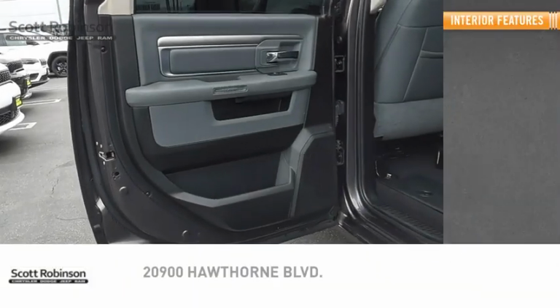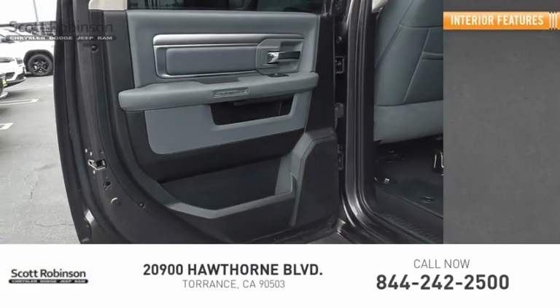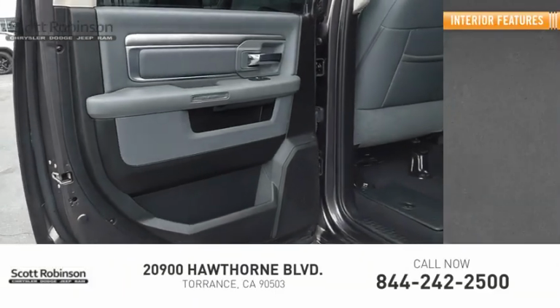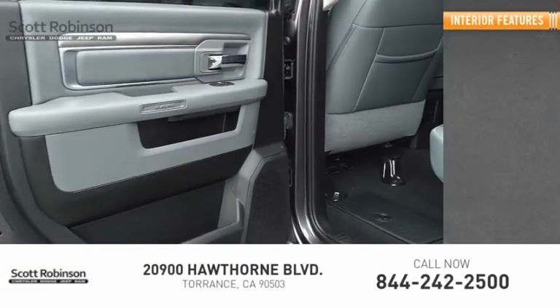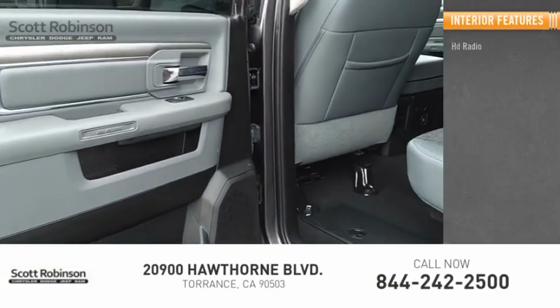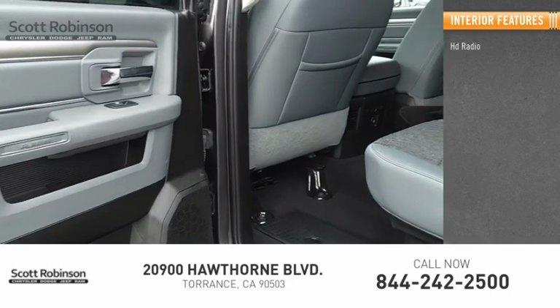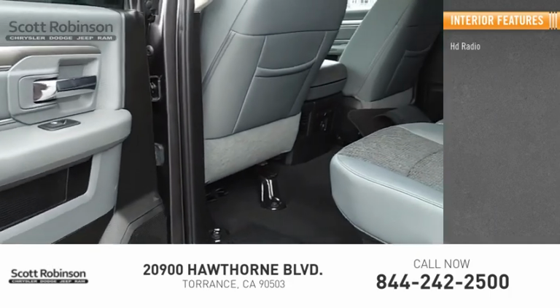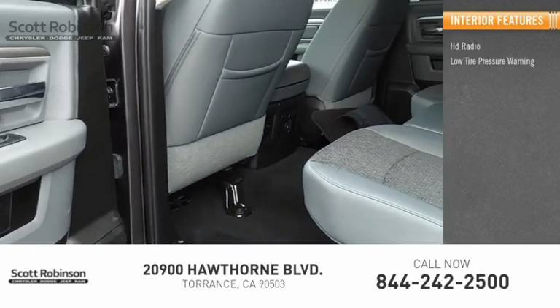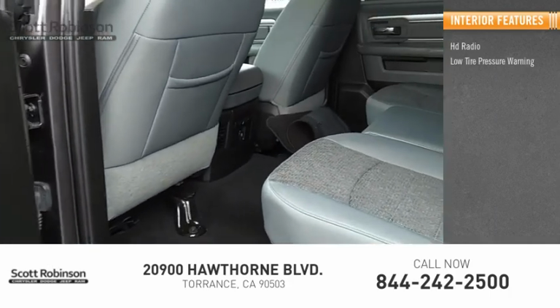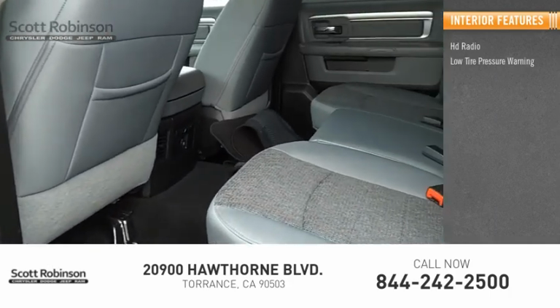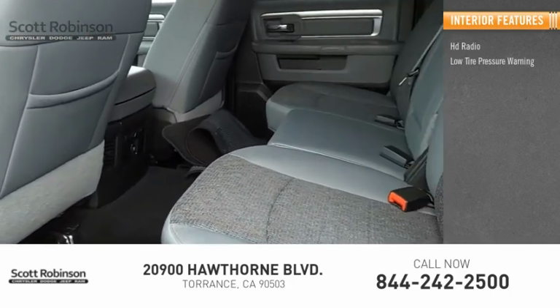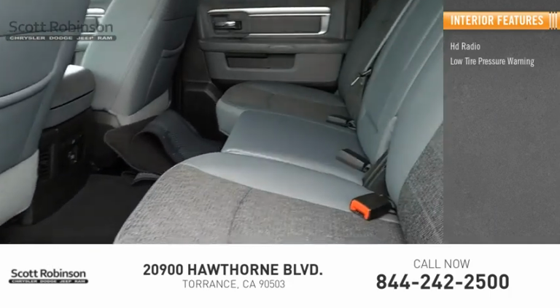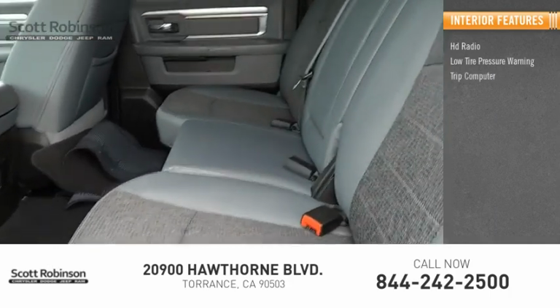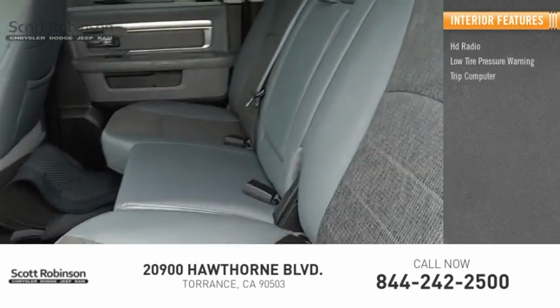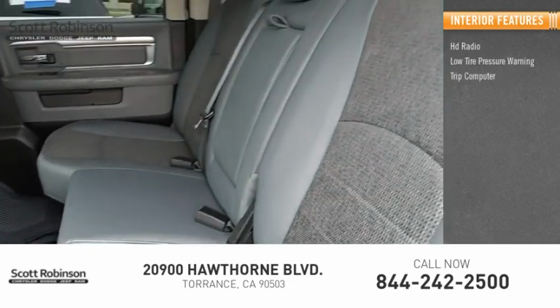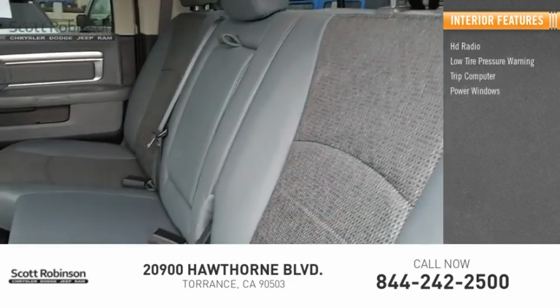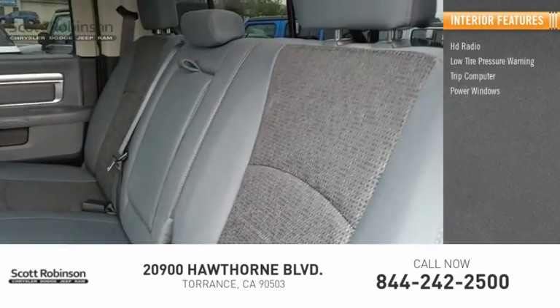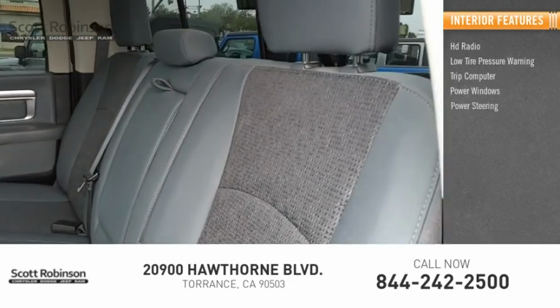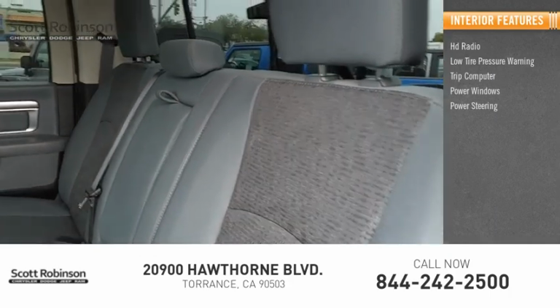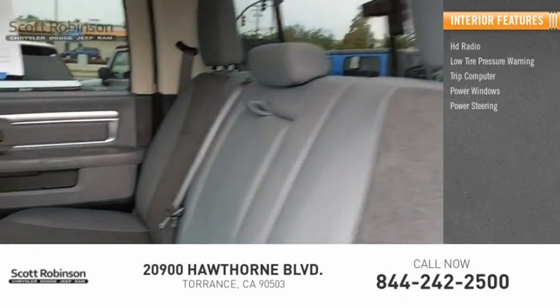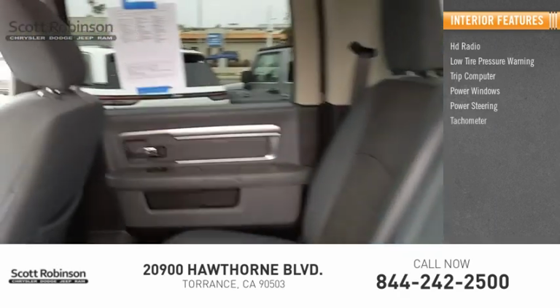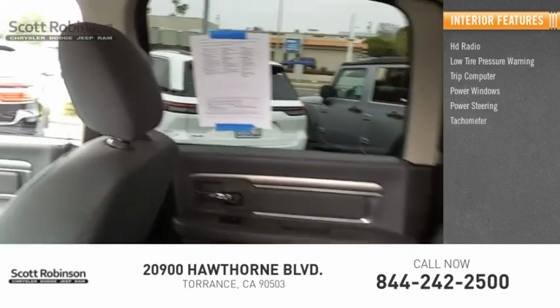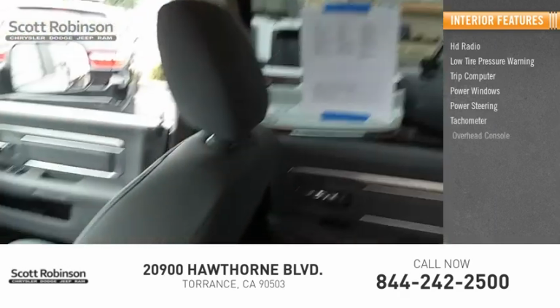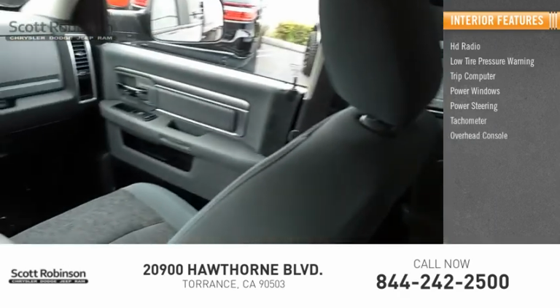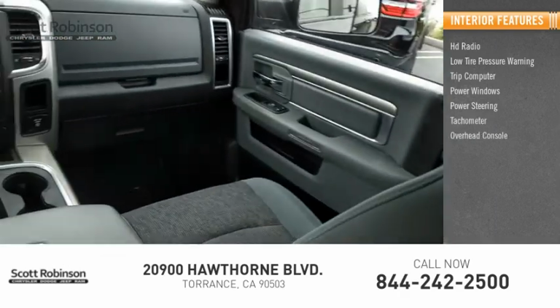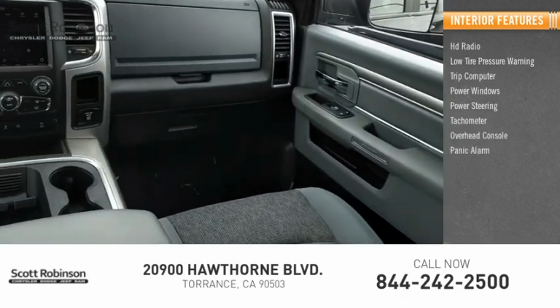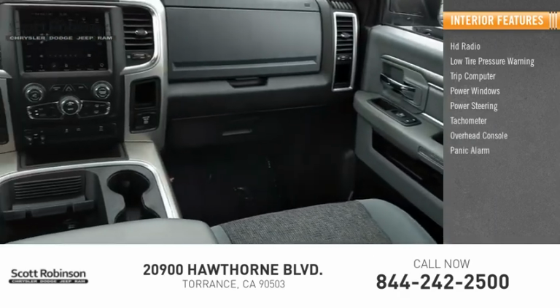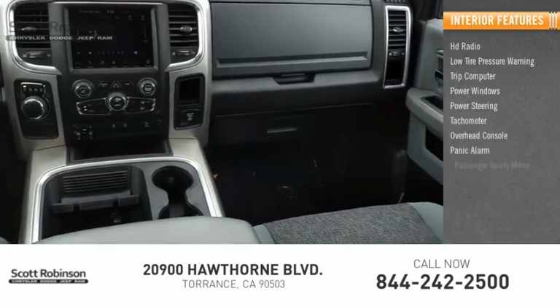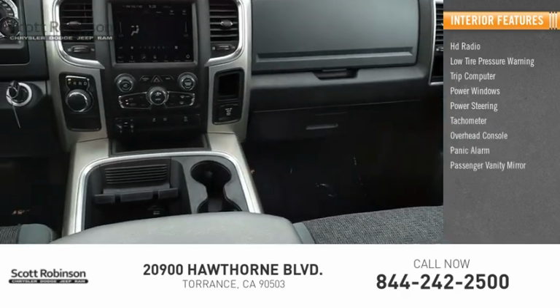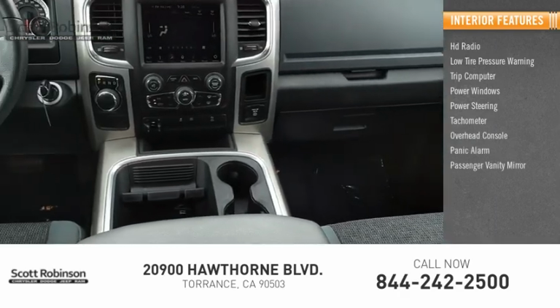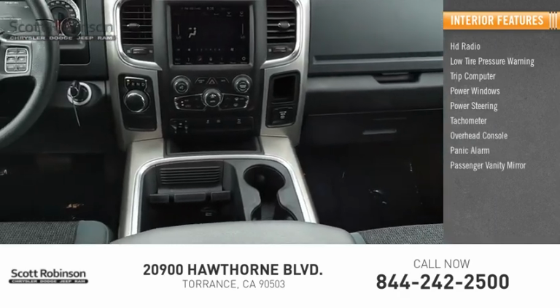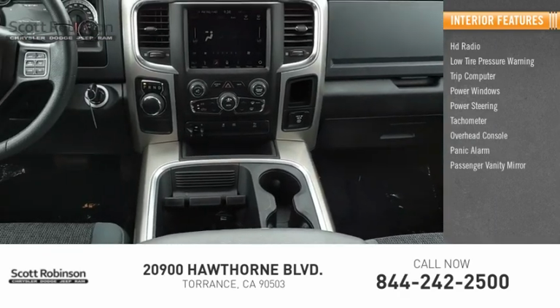Inside you'll find HD radio, low tire pressure warning, trip computer, power windows, power steering, tachometer, overhead console, panic alarm, and passenger vanity mirror.